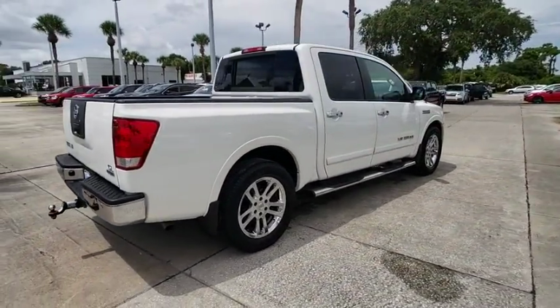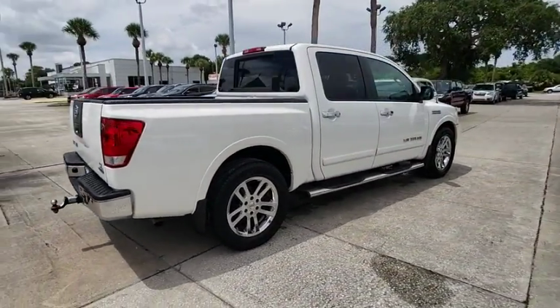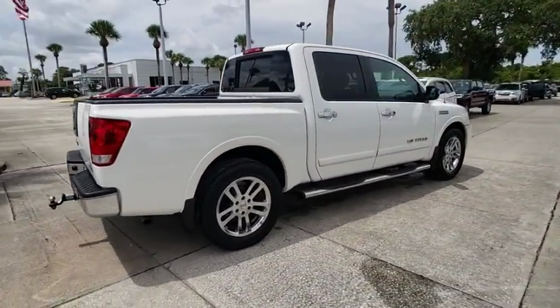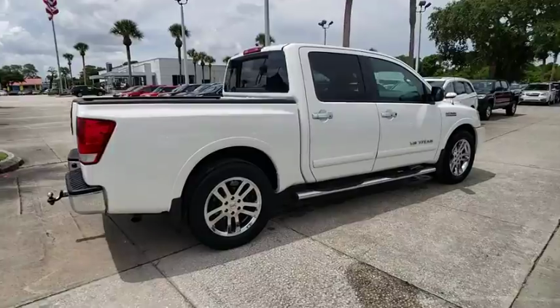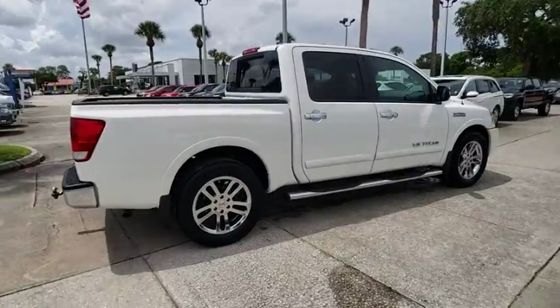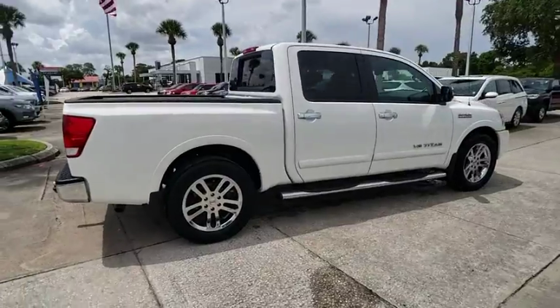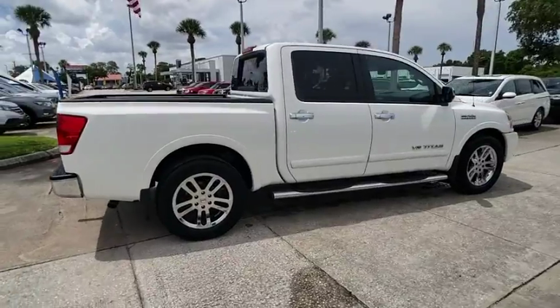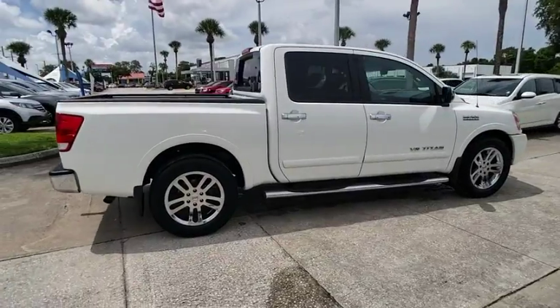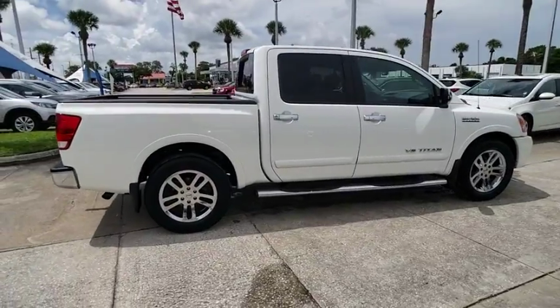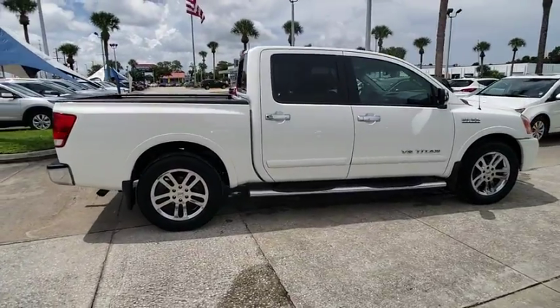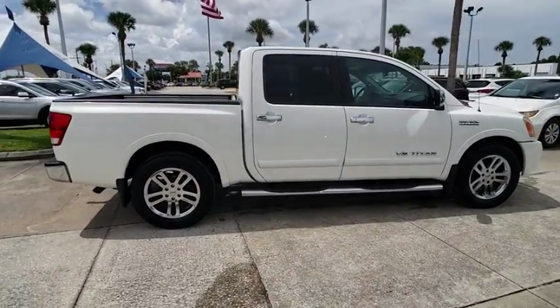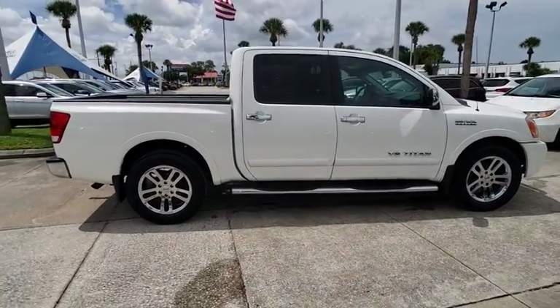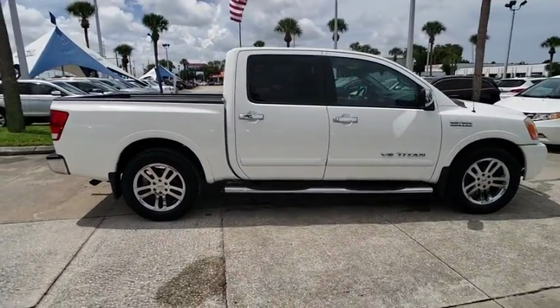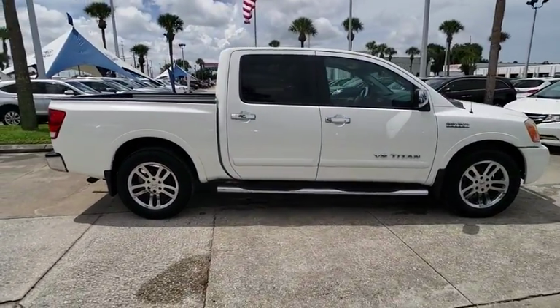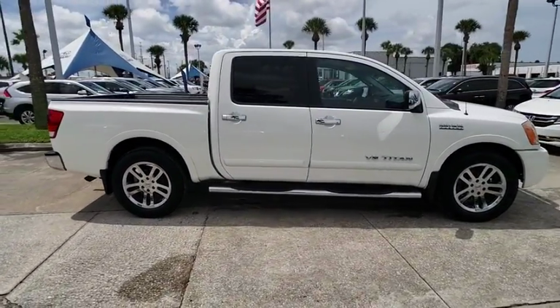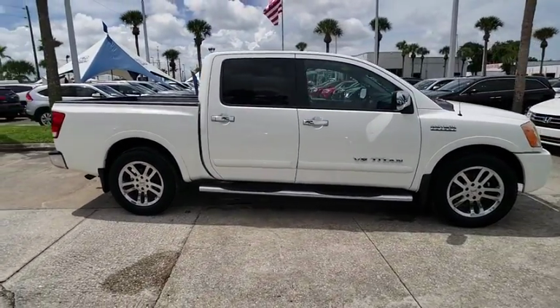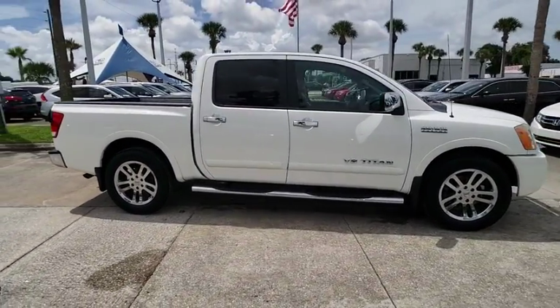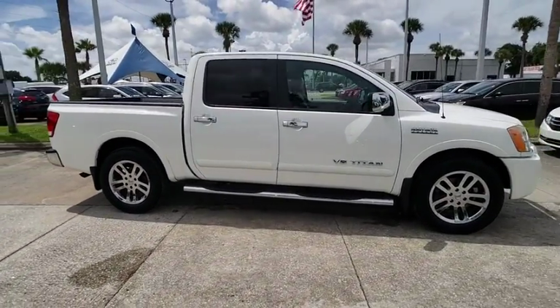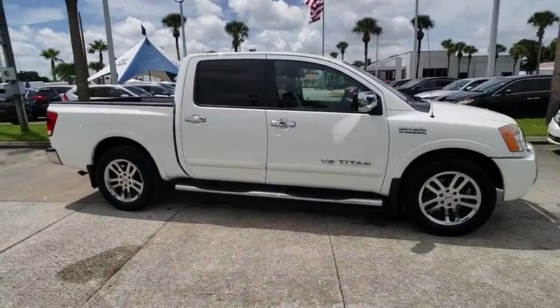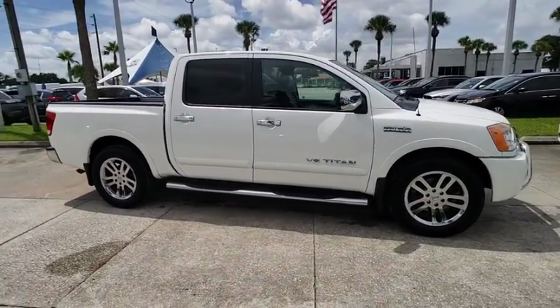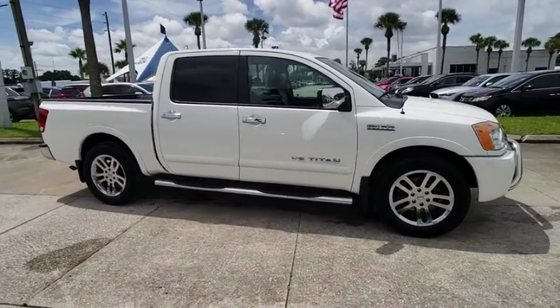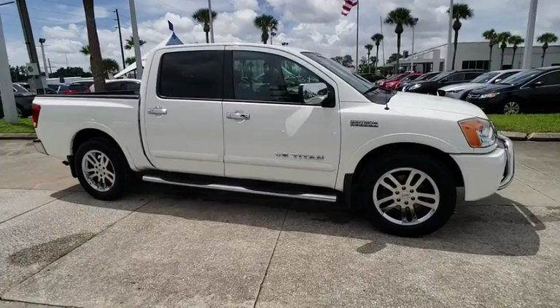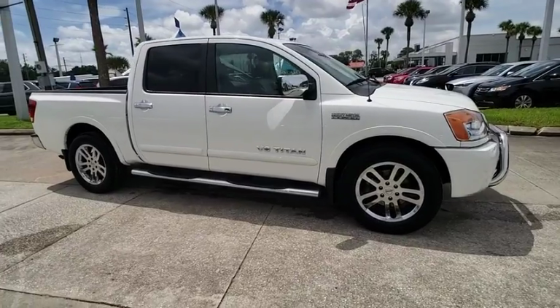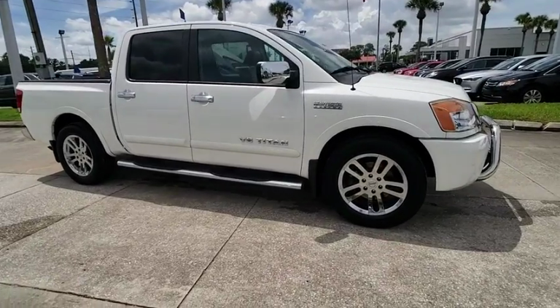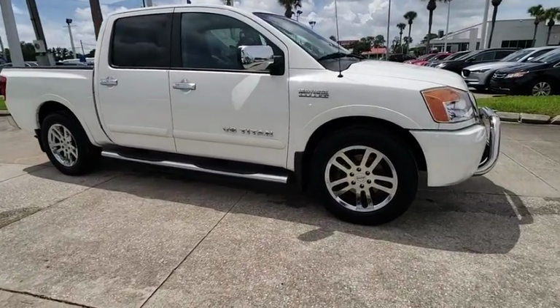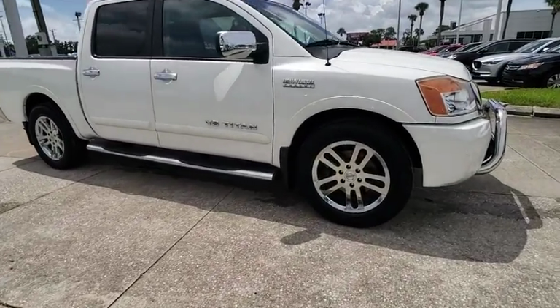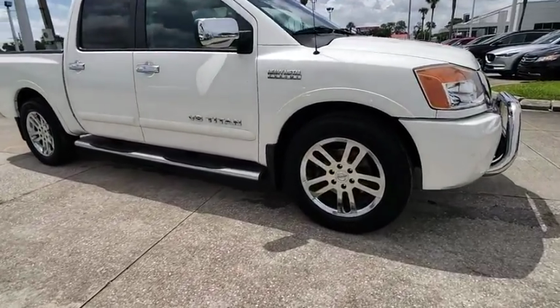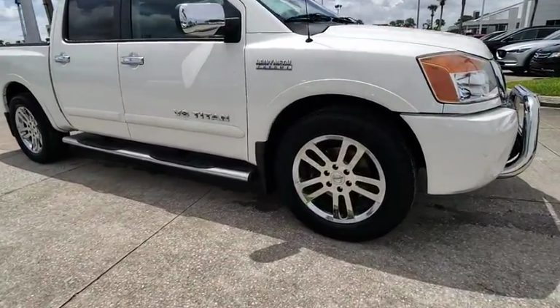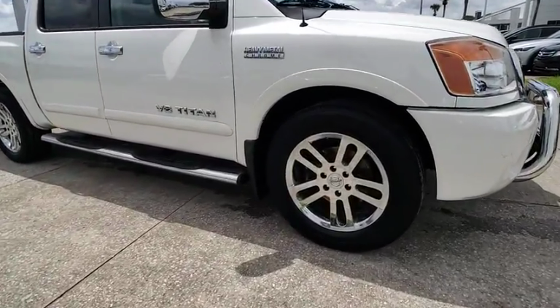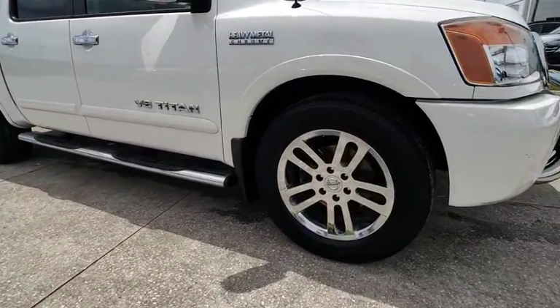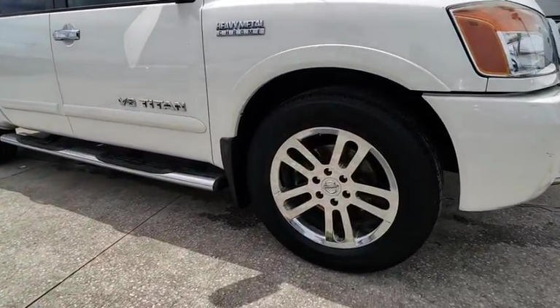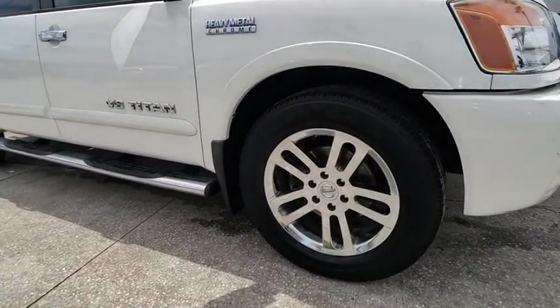When it comes to power and comfort, the Titan can't be beat and is priced below $20,000. This vehicle has less than 95,000 miles.